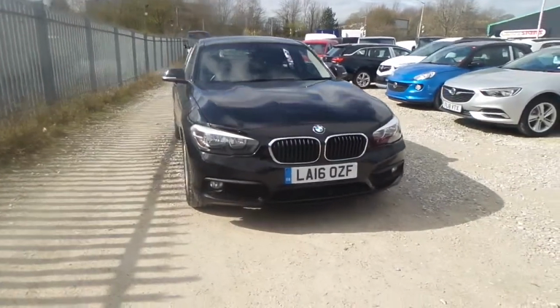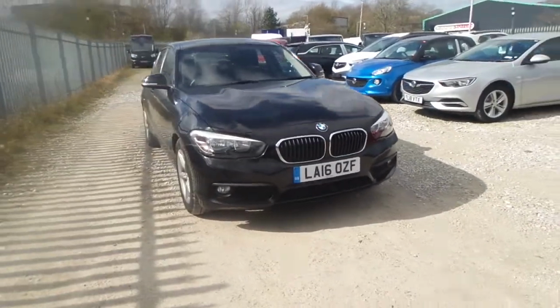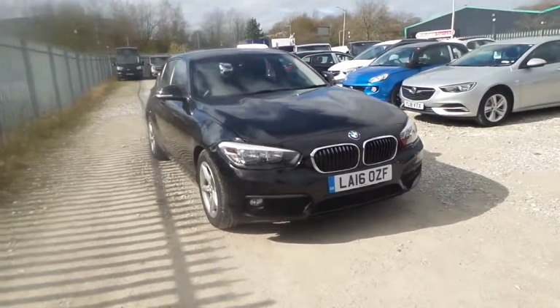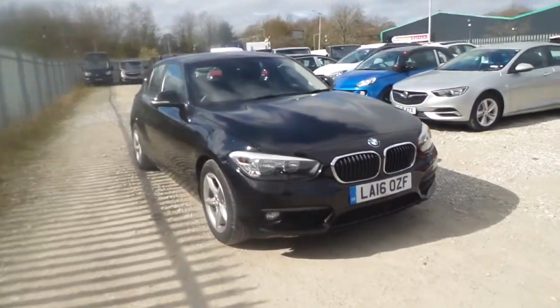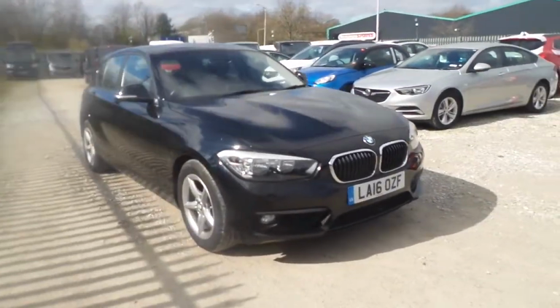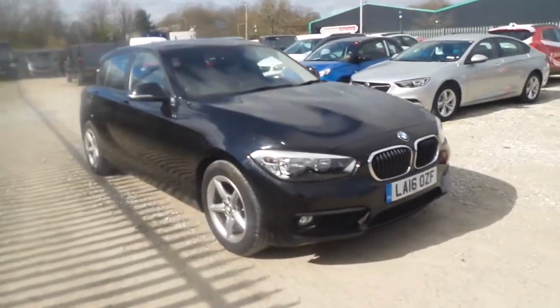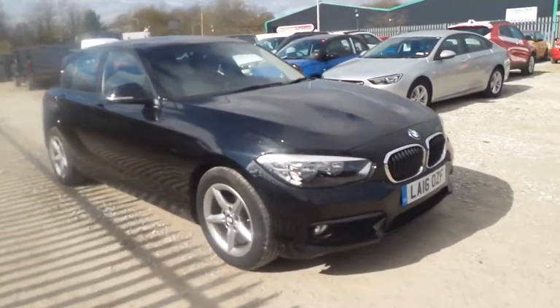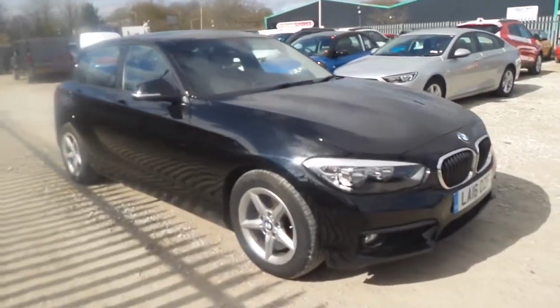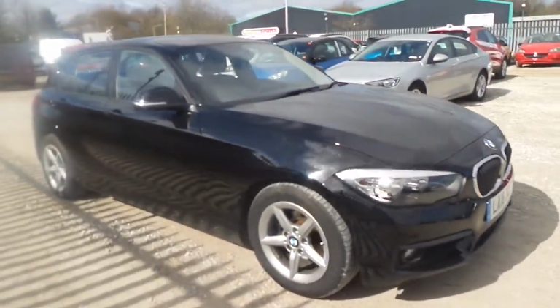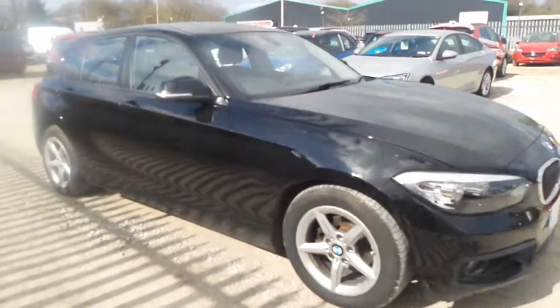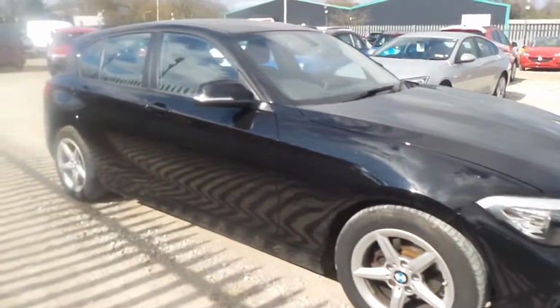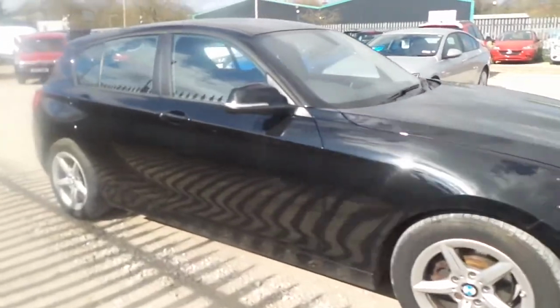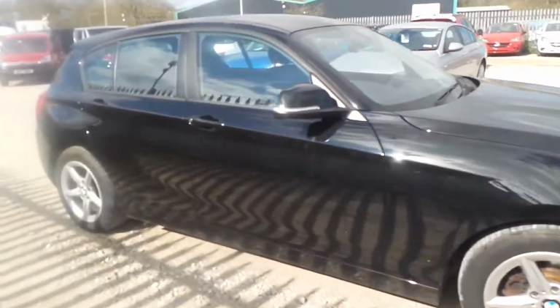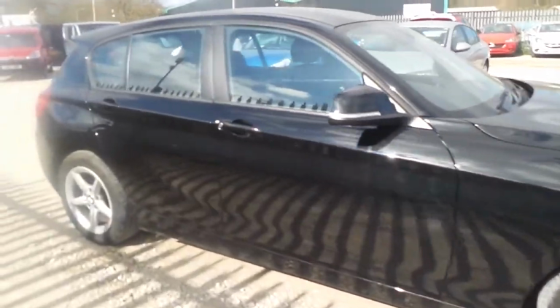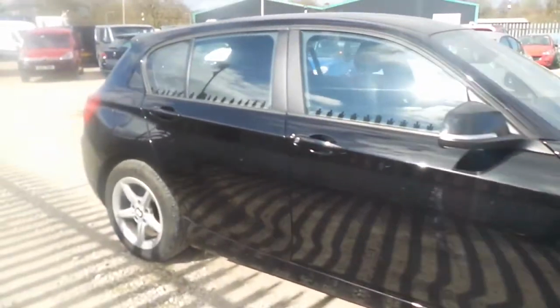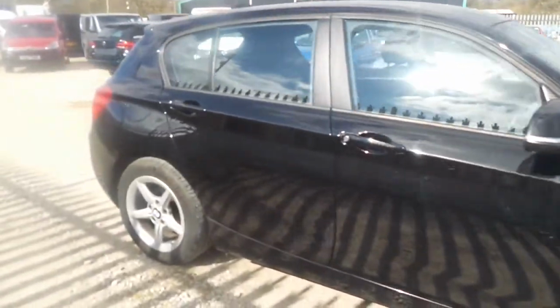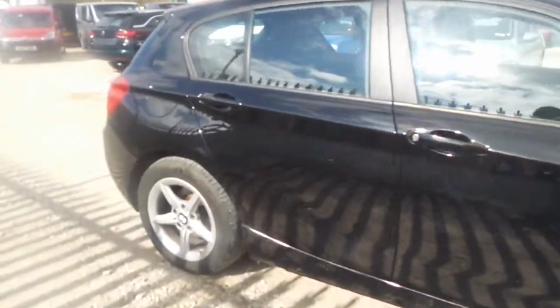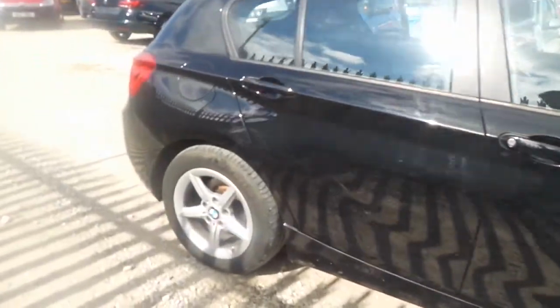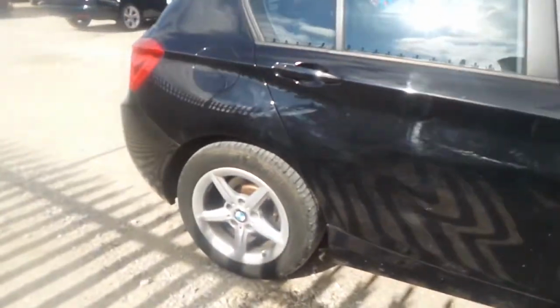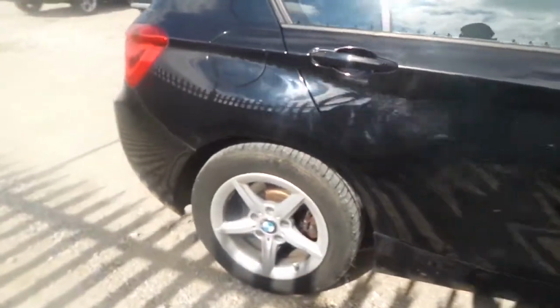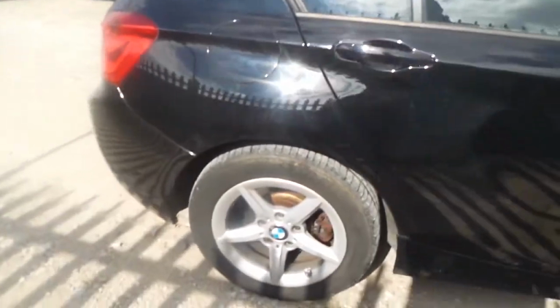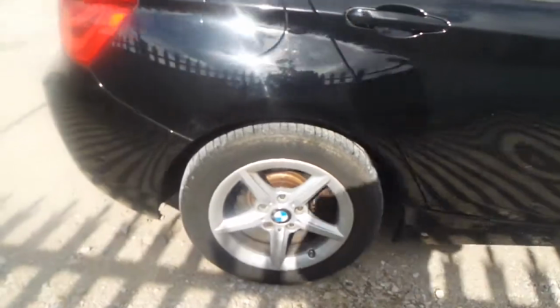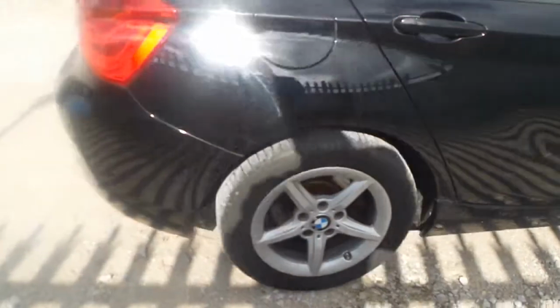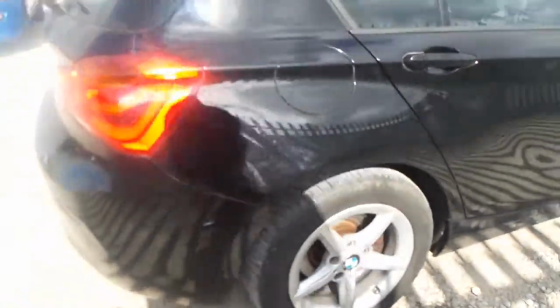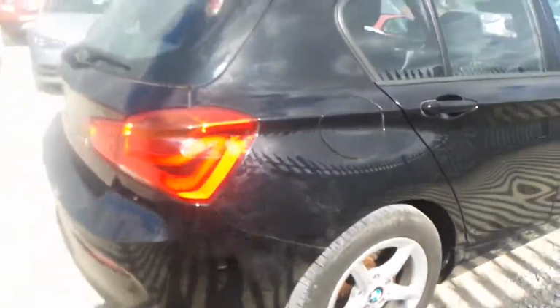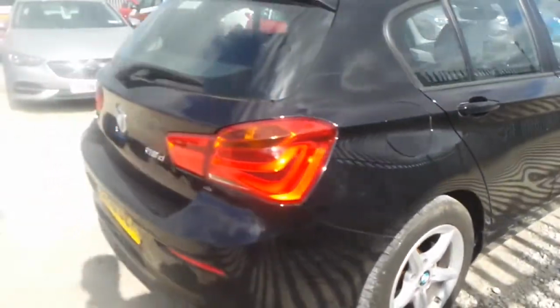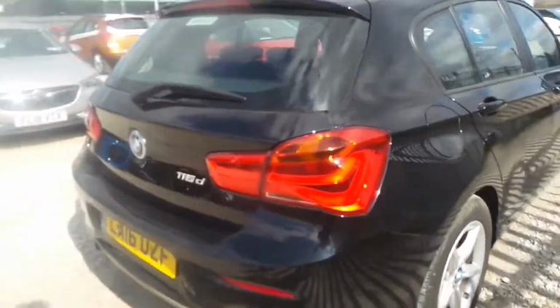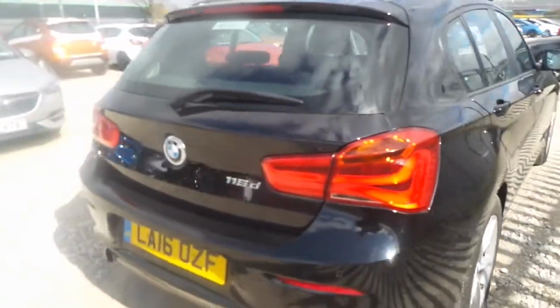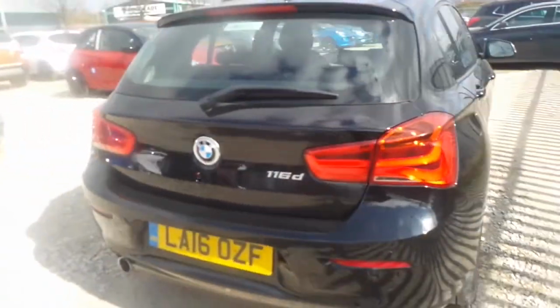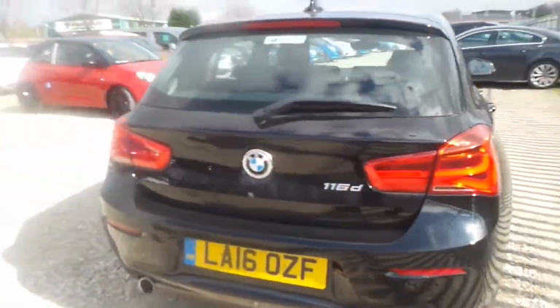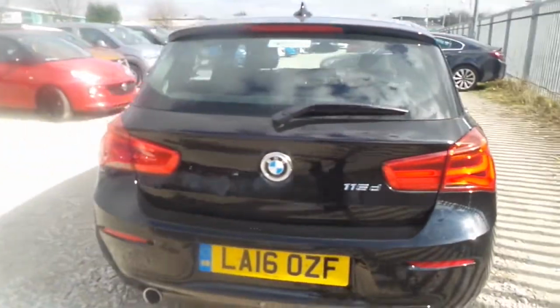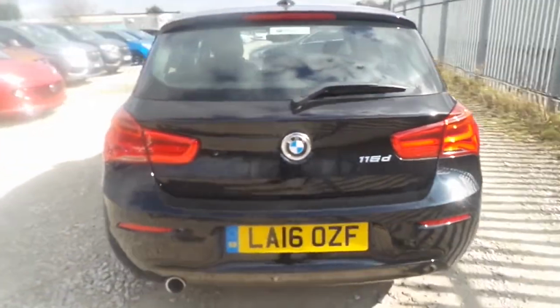Welcome to Pentacon in Mansfield and this is our 2016 BMW 116D. It features rear parking sensors, 16-inch 5-spoke alloys, automatic headlights and front fog lamps.